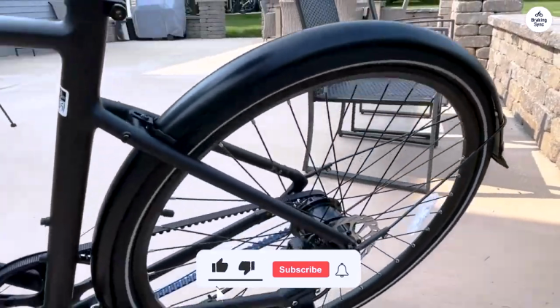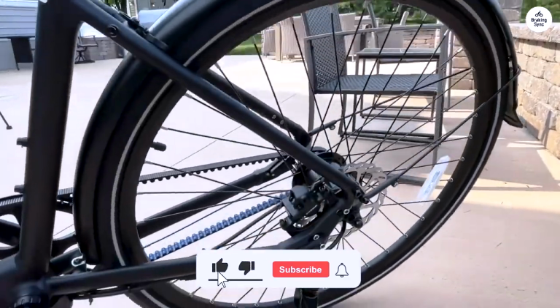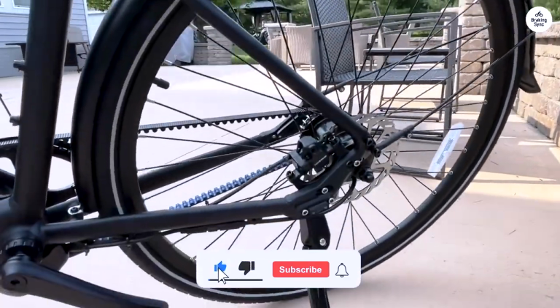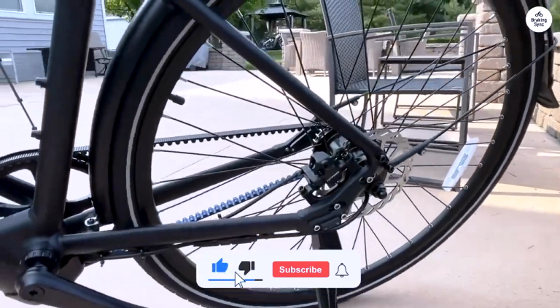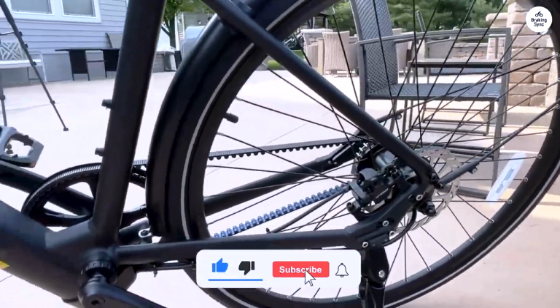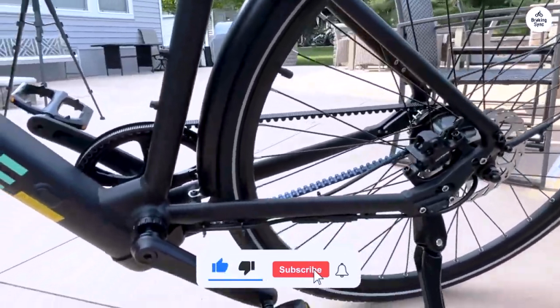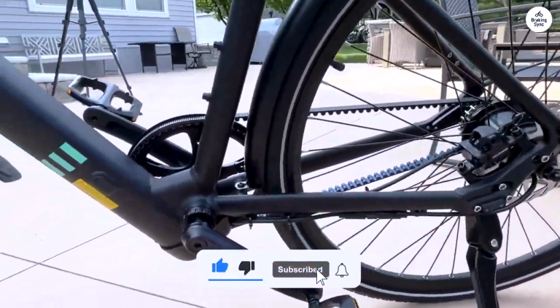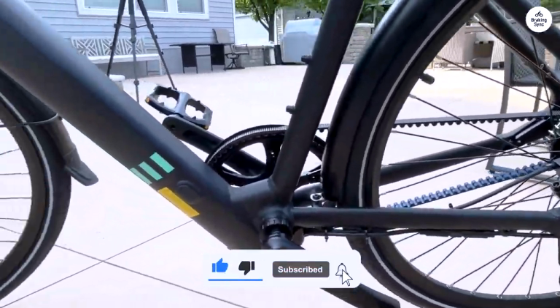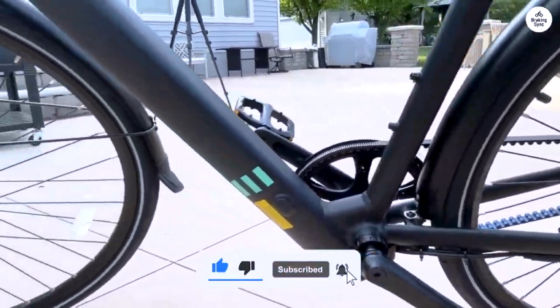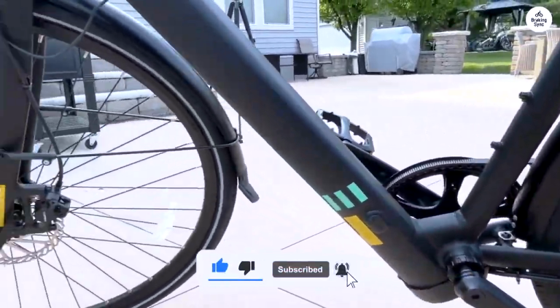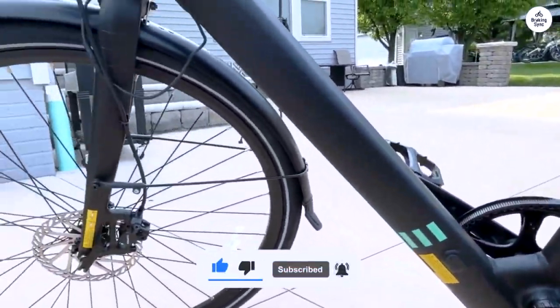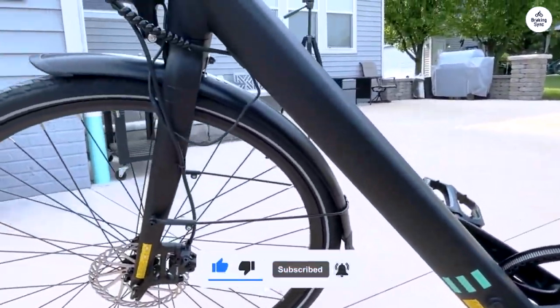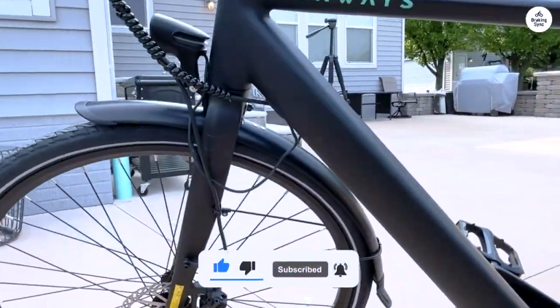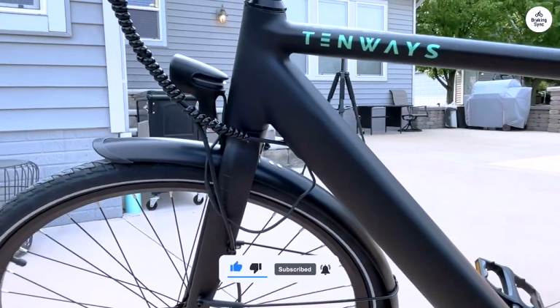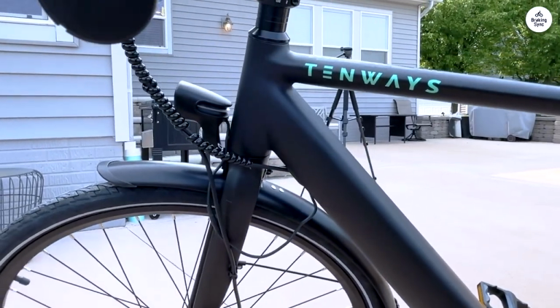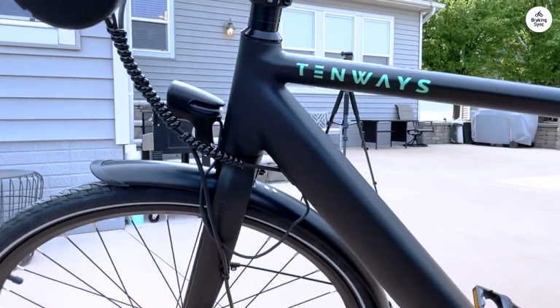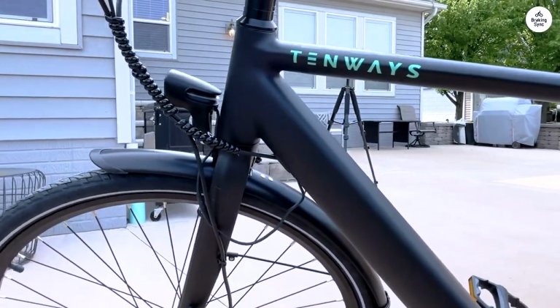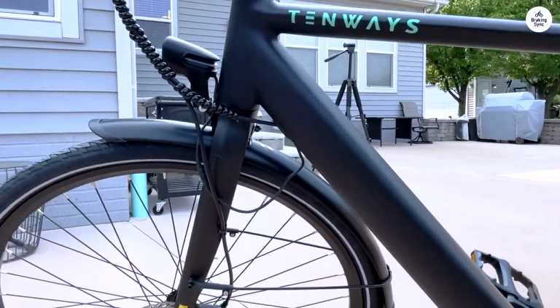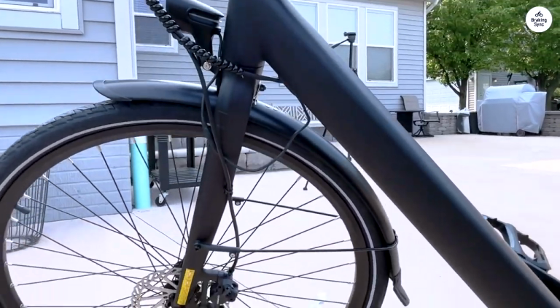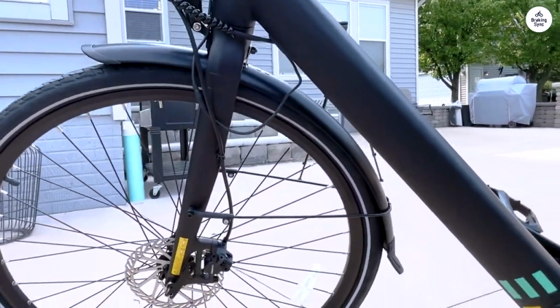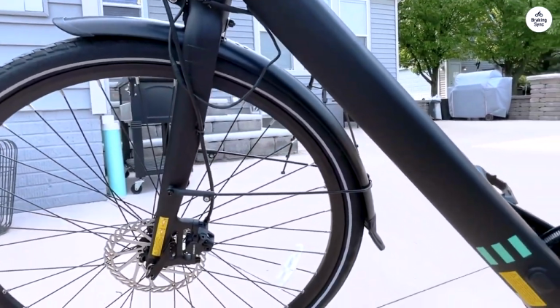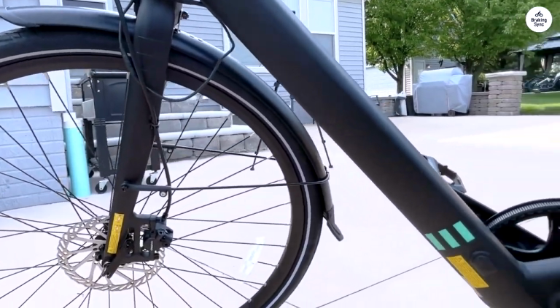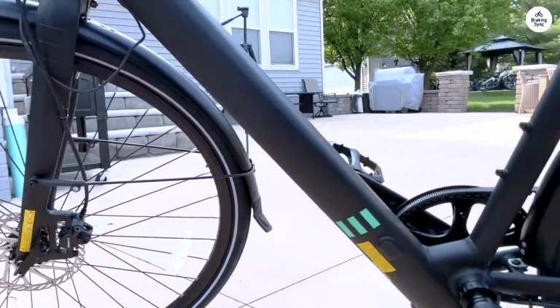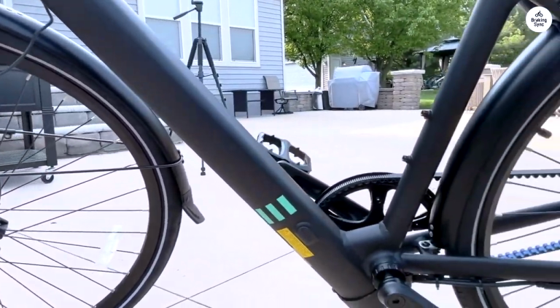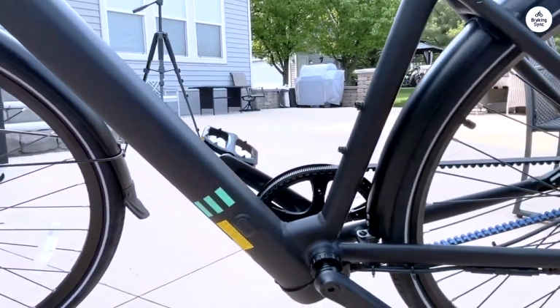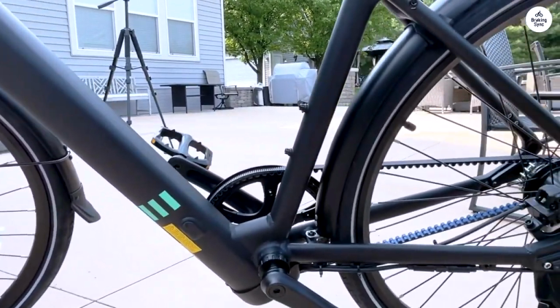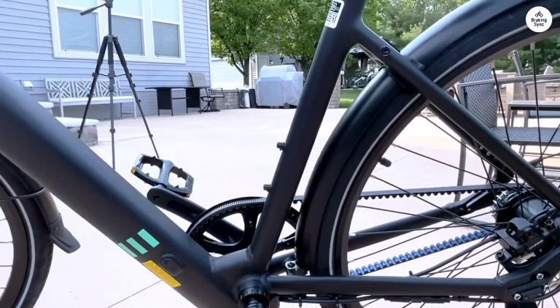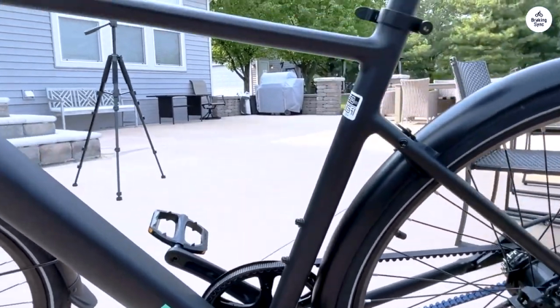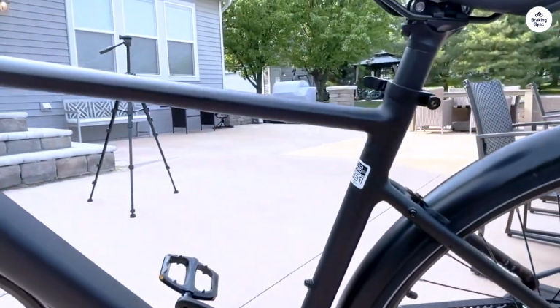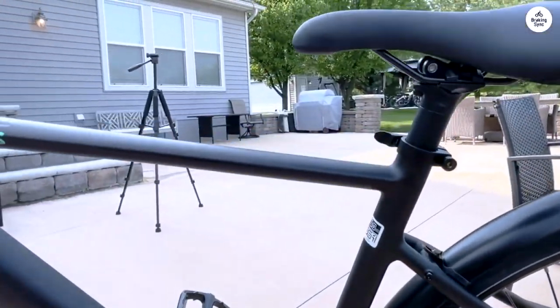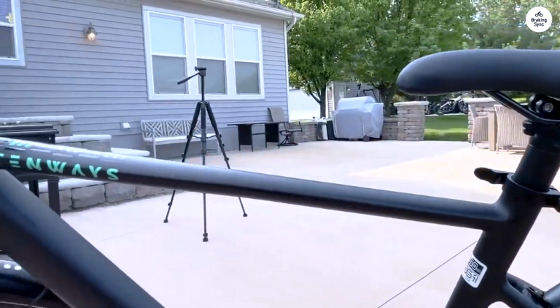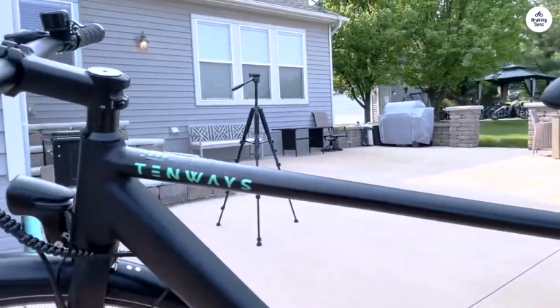The only thing I immediately removed or didn't even install were the ugly fenders and the even uglier light. The riding position is quite sporty and not particularly comfortable, and the saddle is very hard.